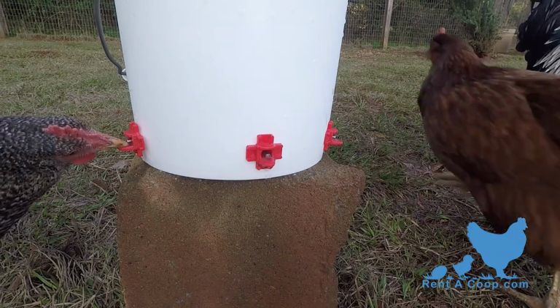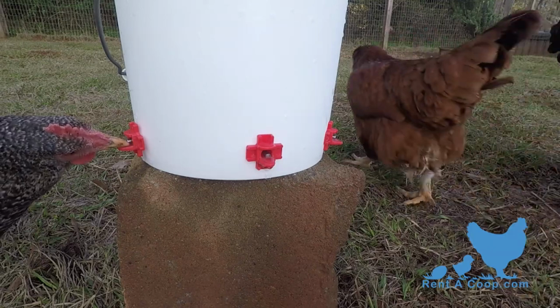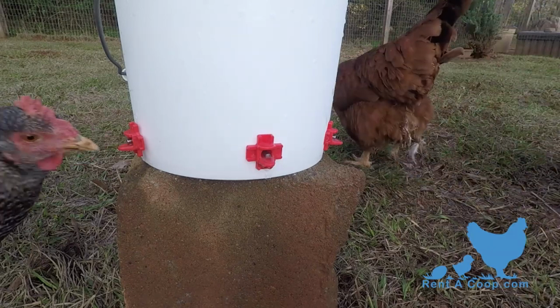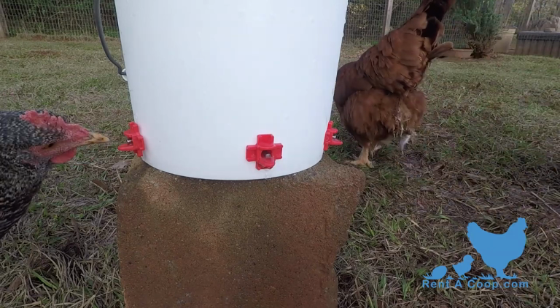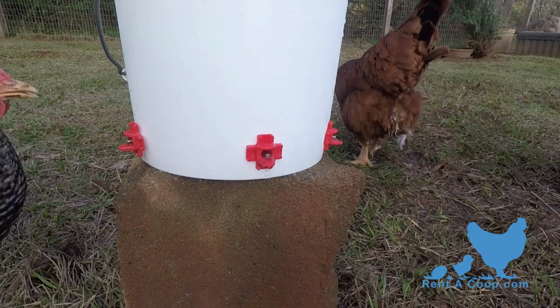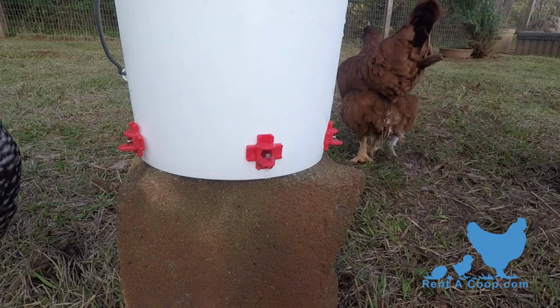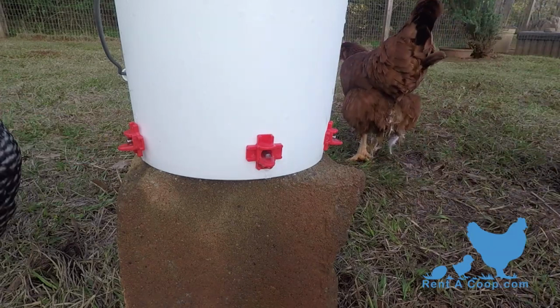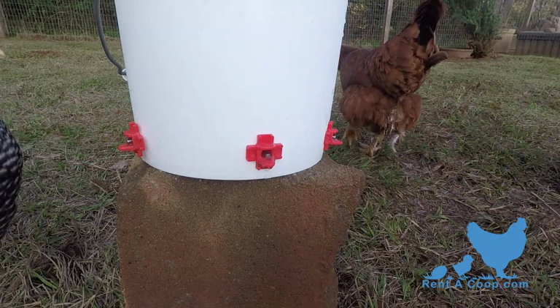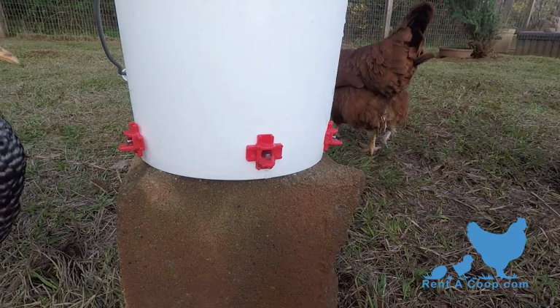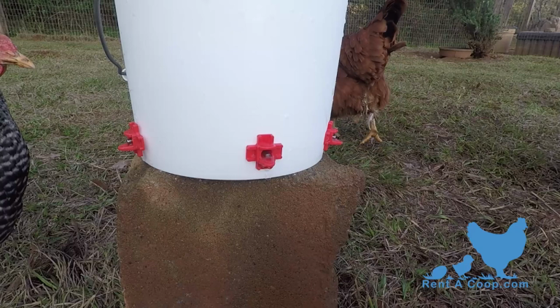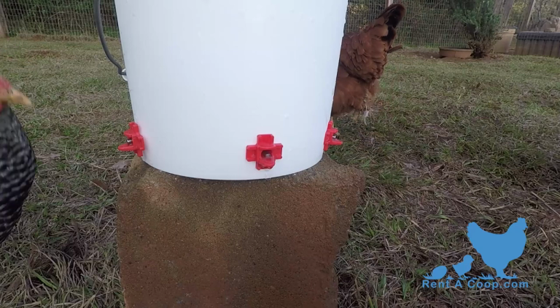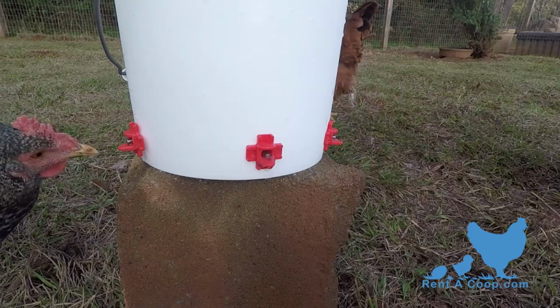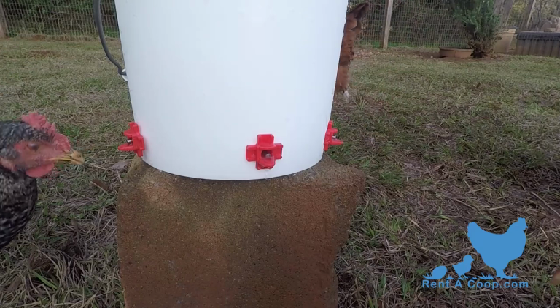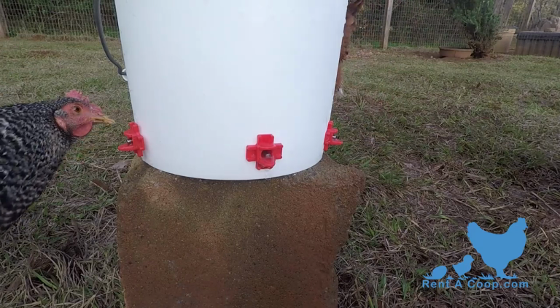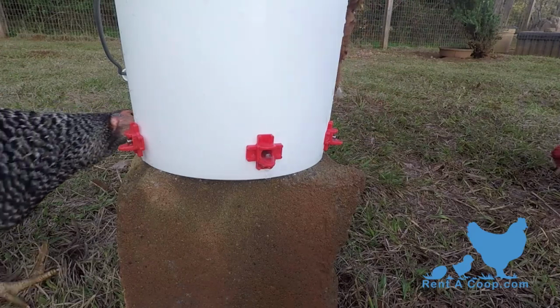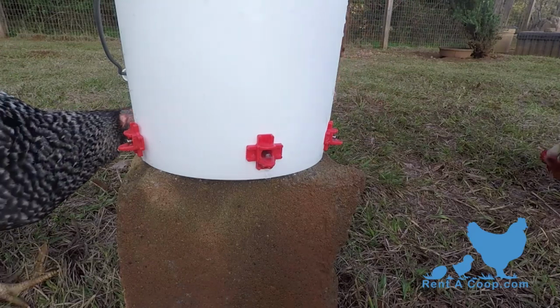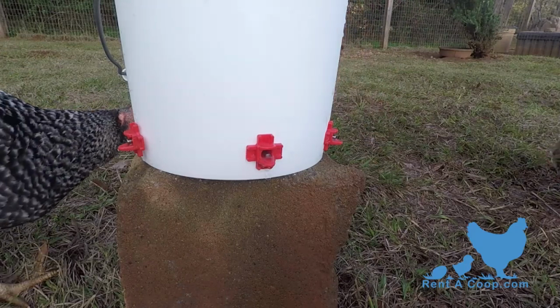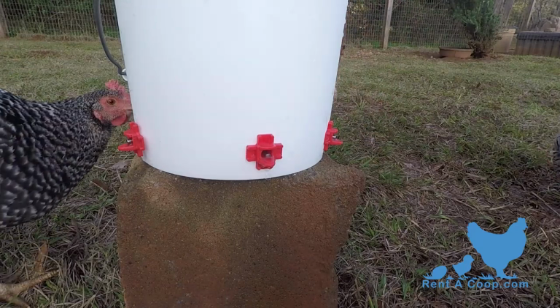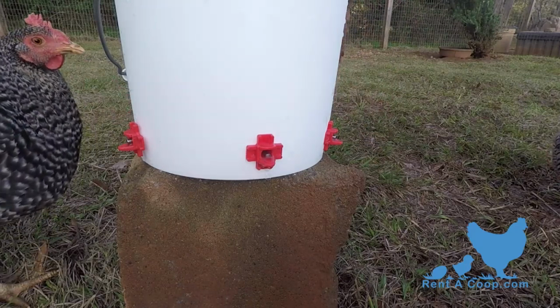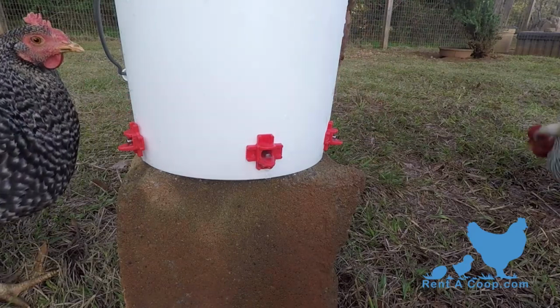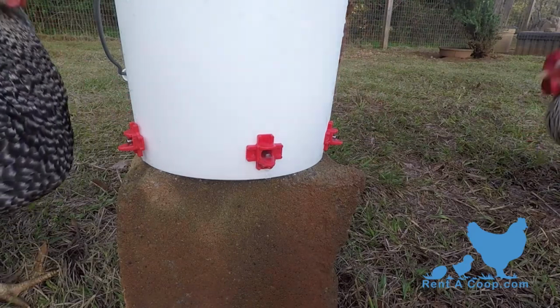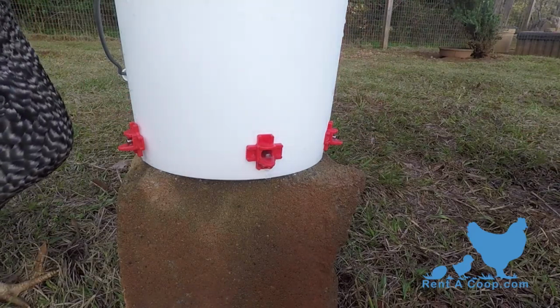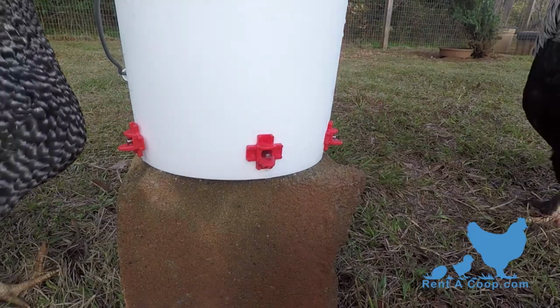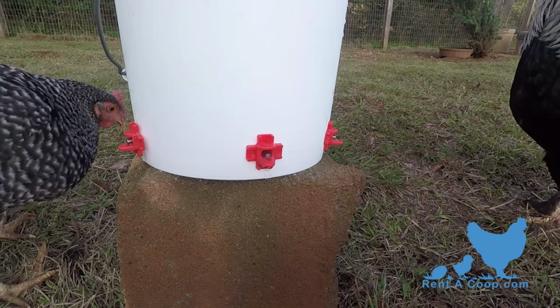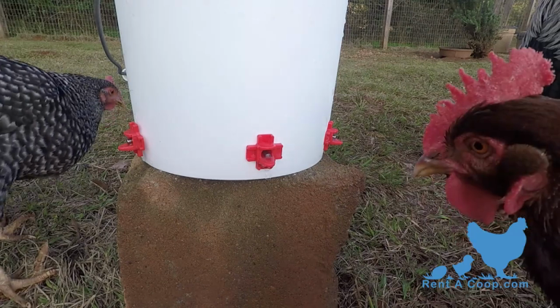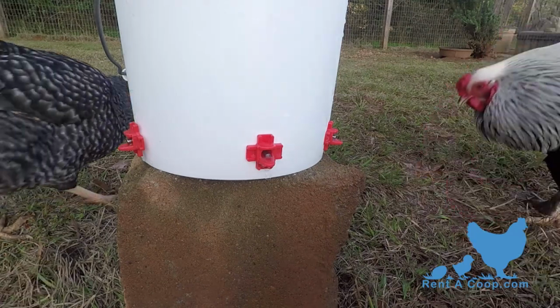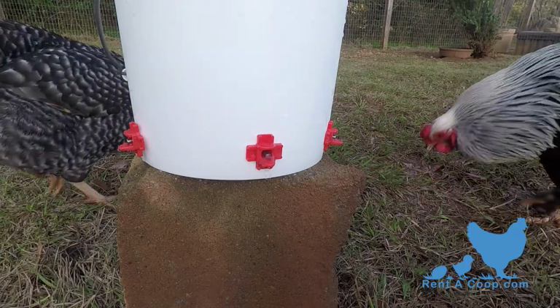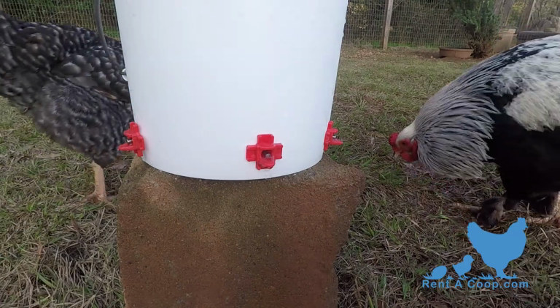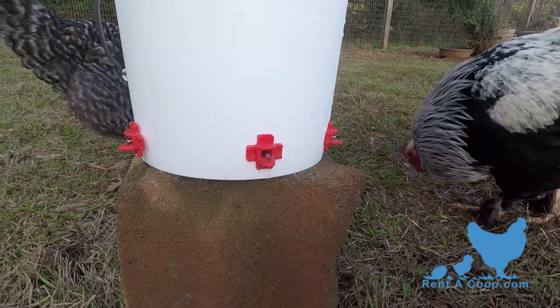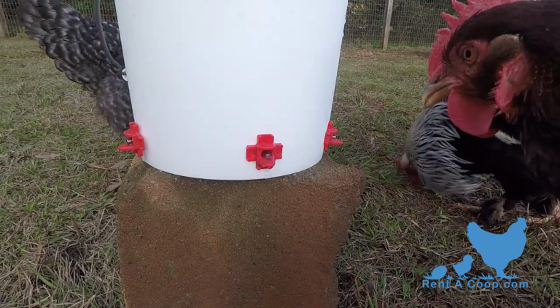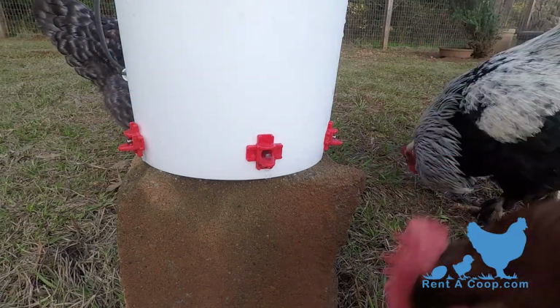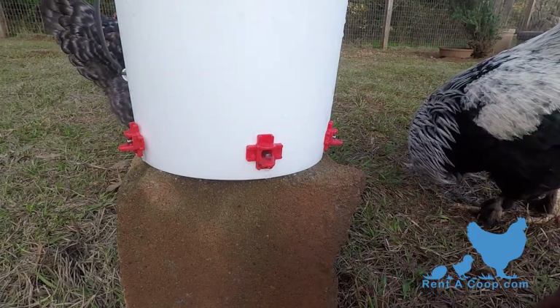When water comes out, bingo! They now know where to get their next clean drink of water. Within a couple of hours, the rest of your flock will catch on just by seeing the other chickens.